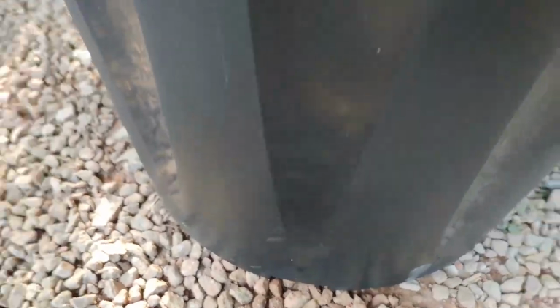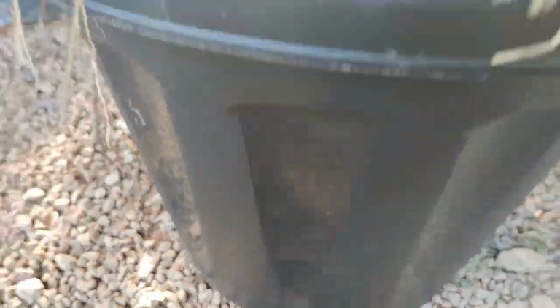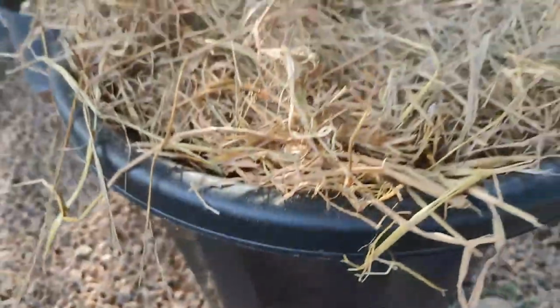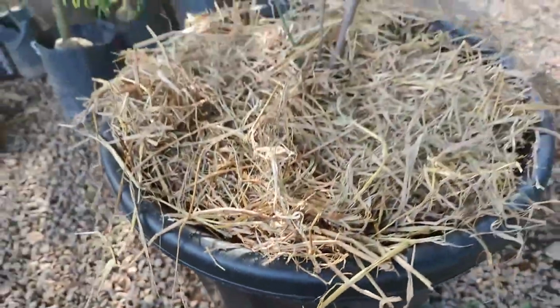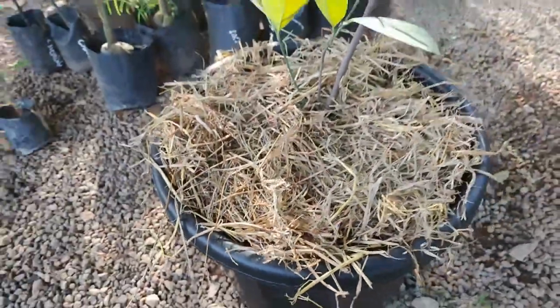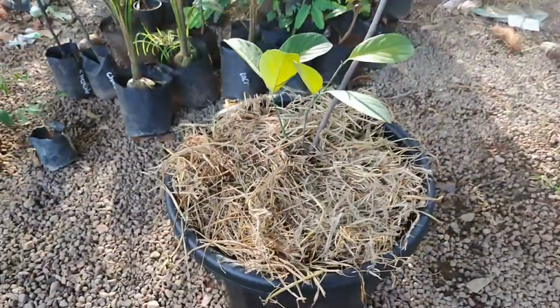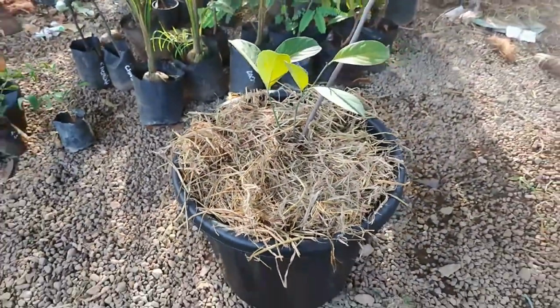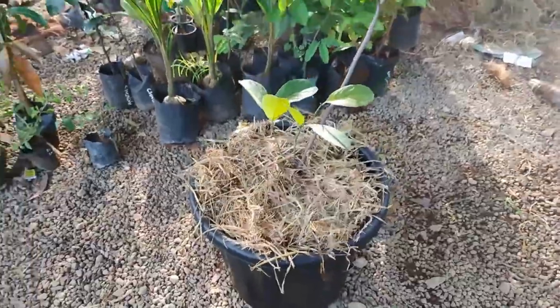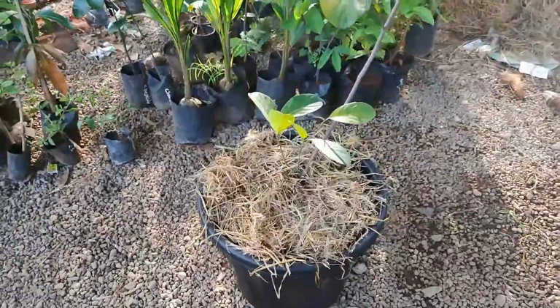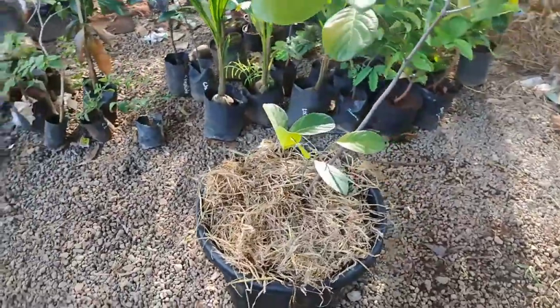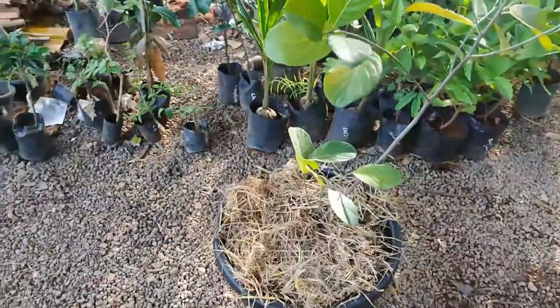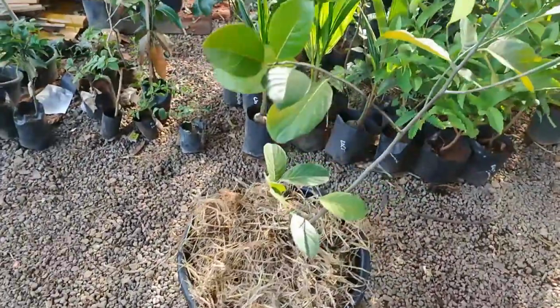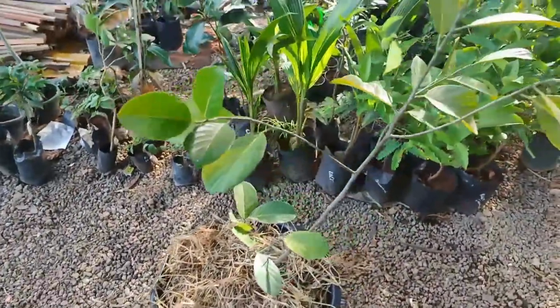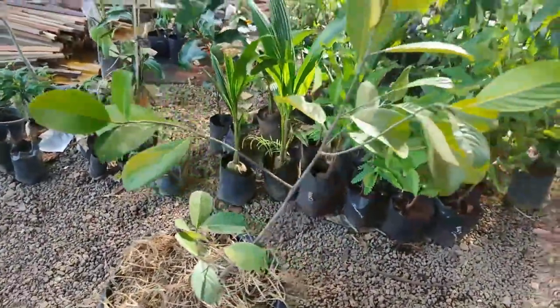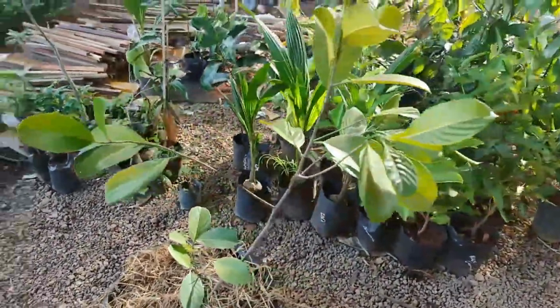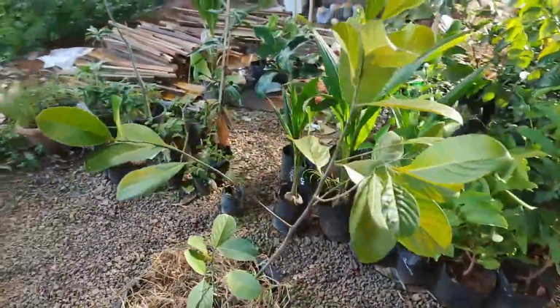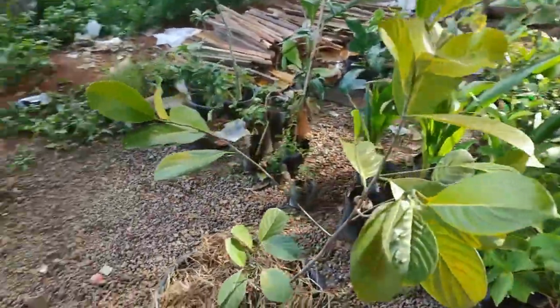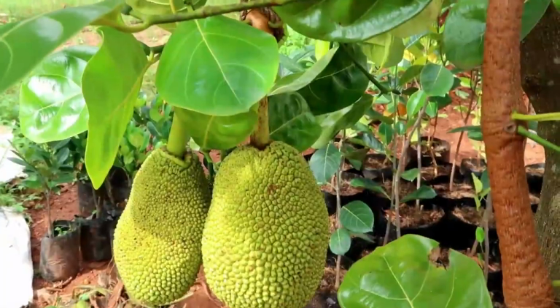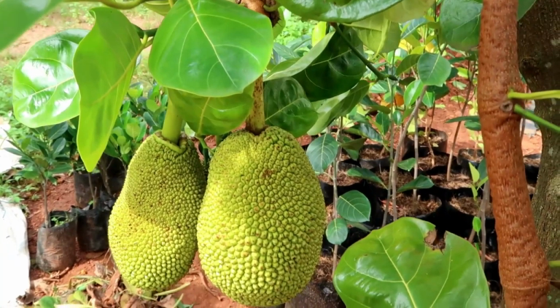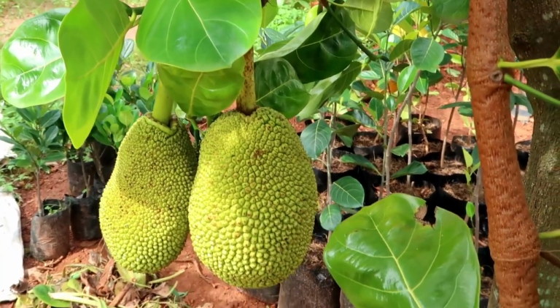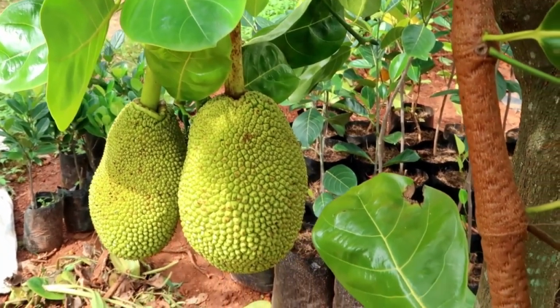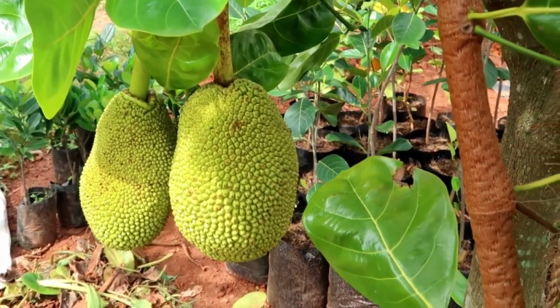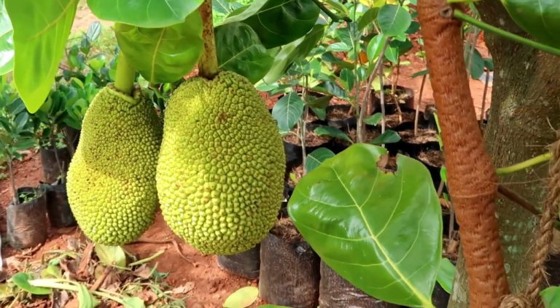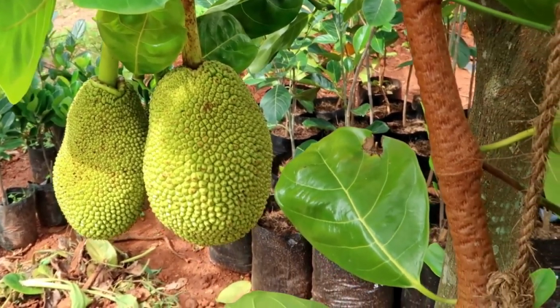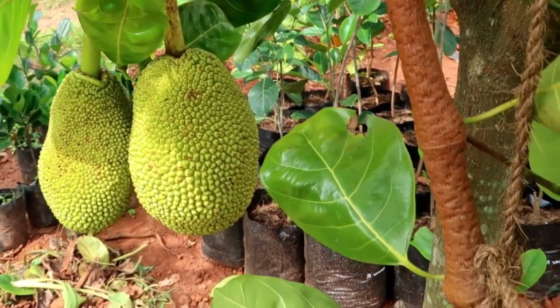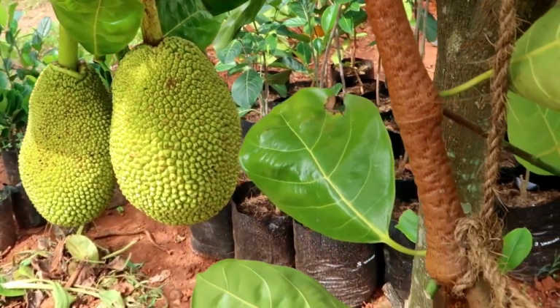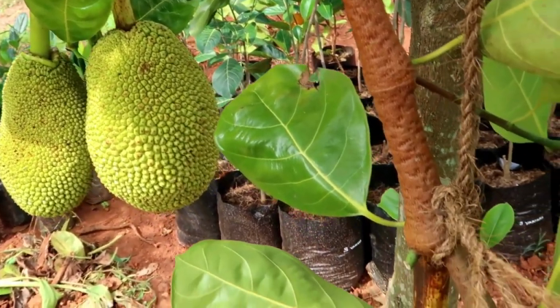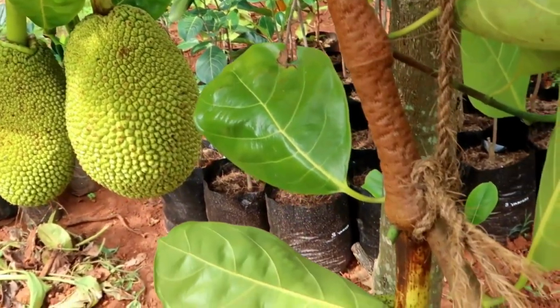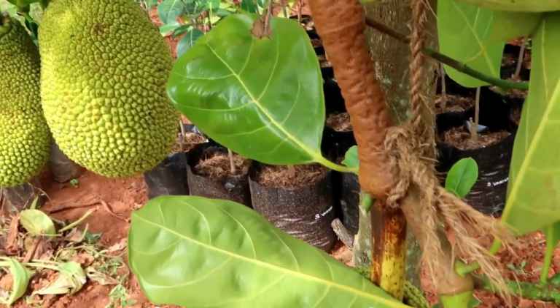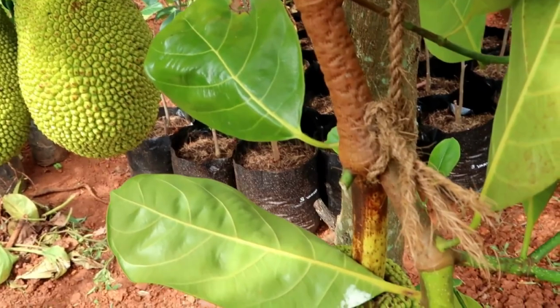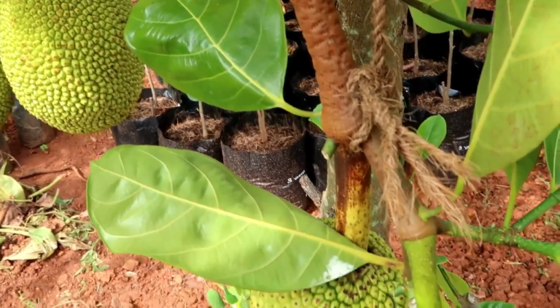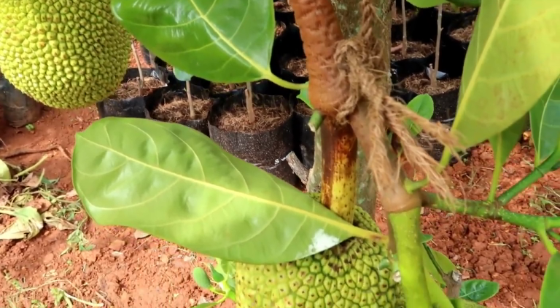The main advantages of the Vietnam early gold jackfruit plant variety are: it will start fruiting in just one and a half years, and it can be easily grown in big pots or drums.